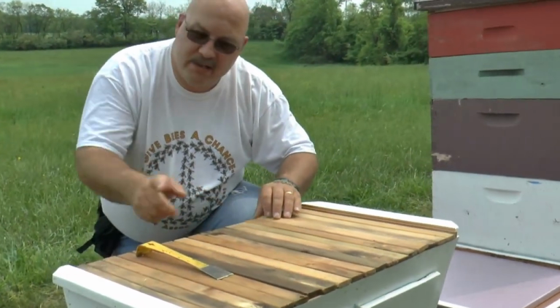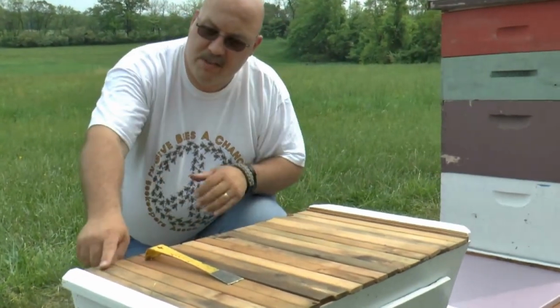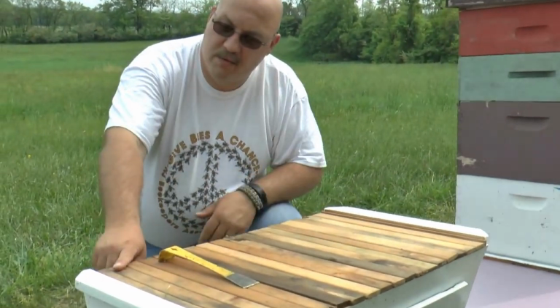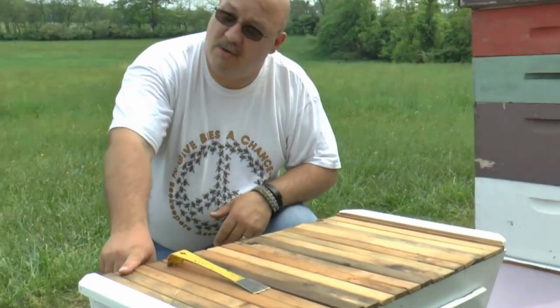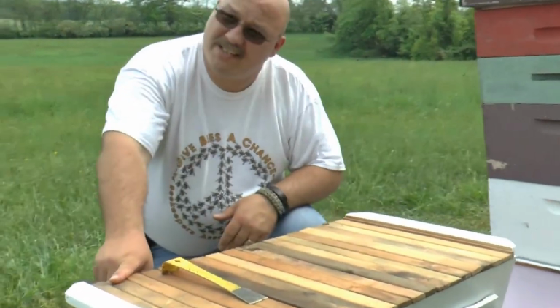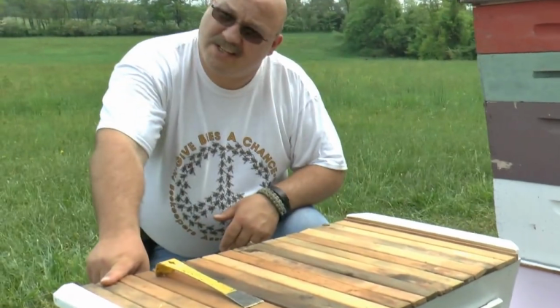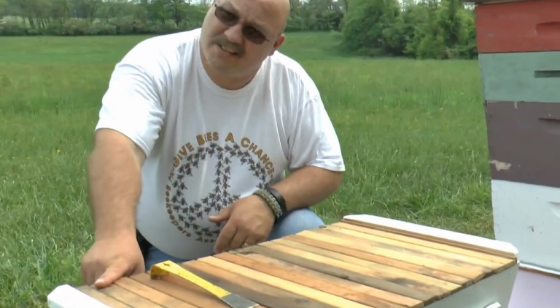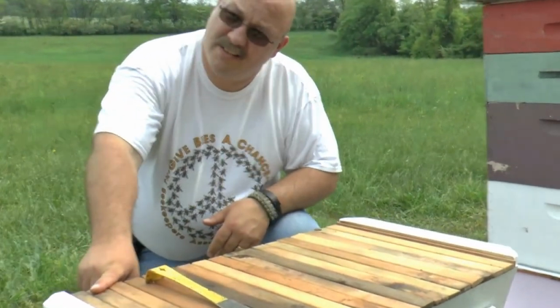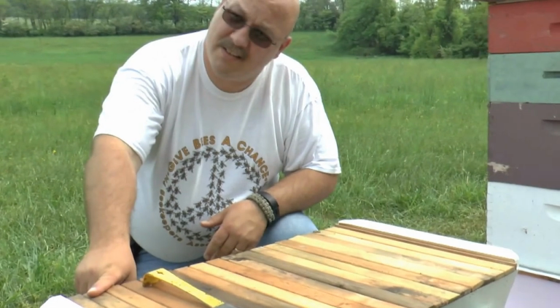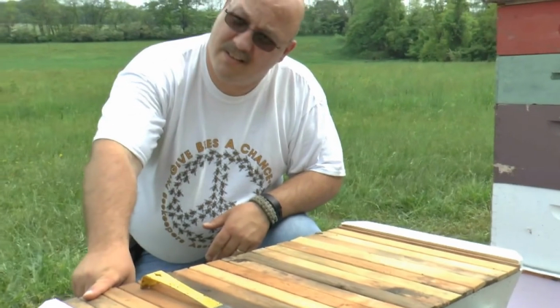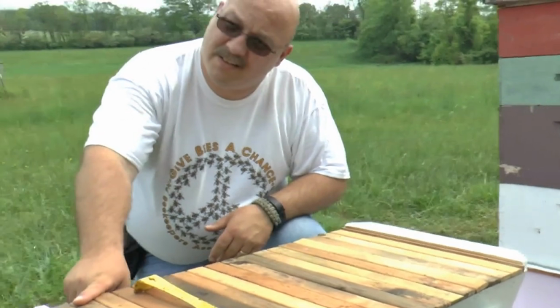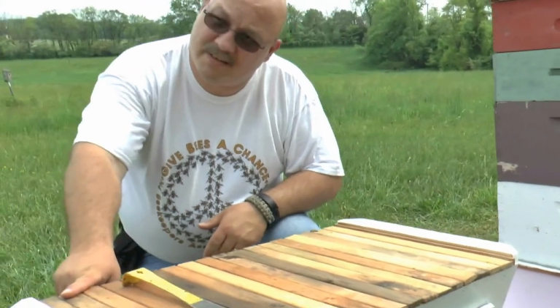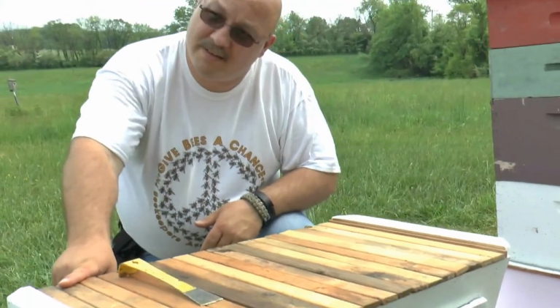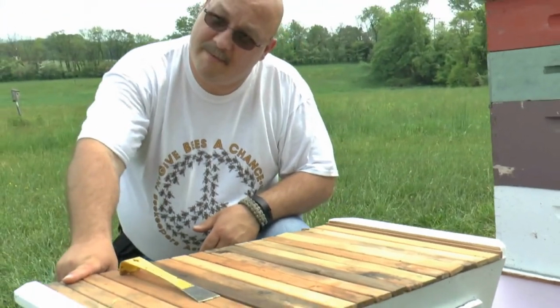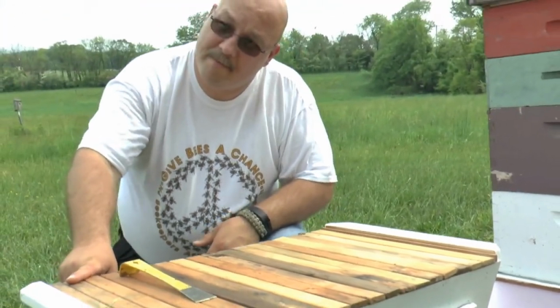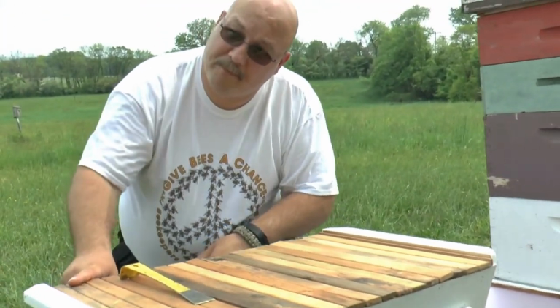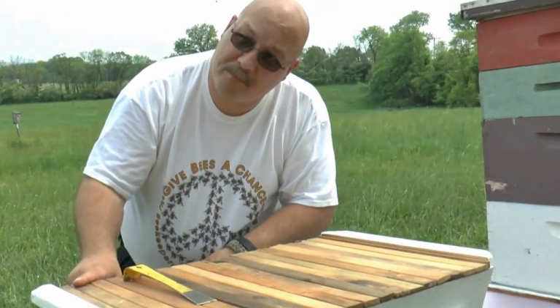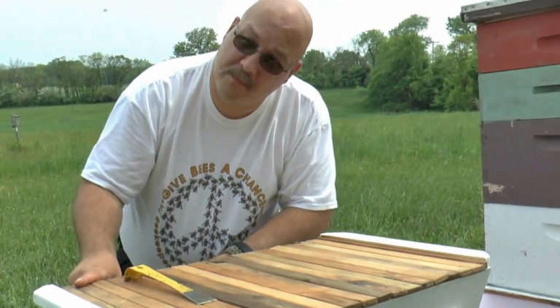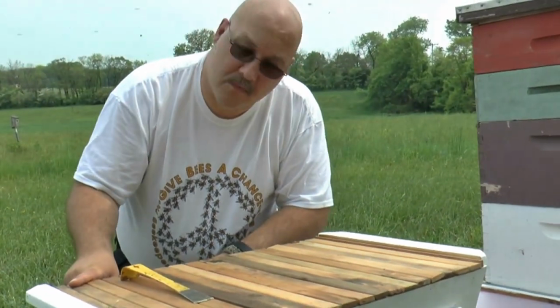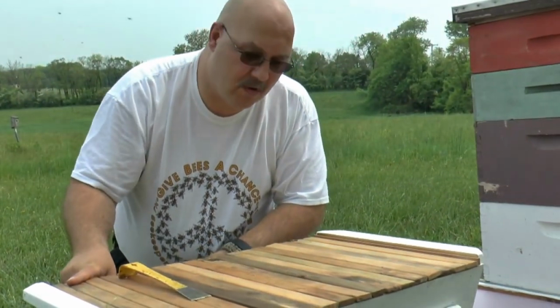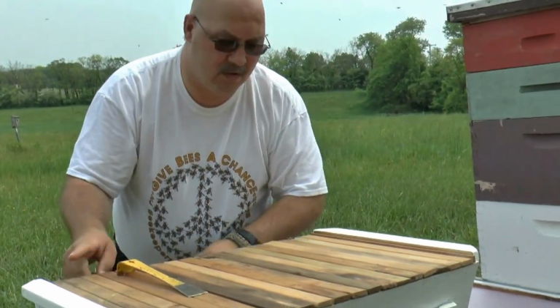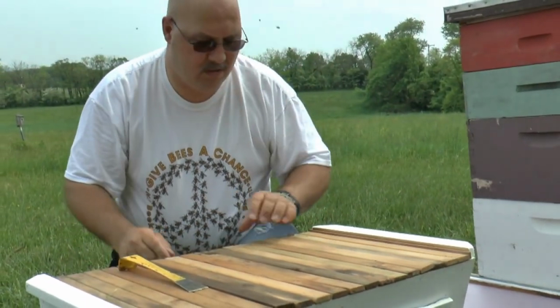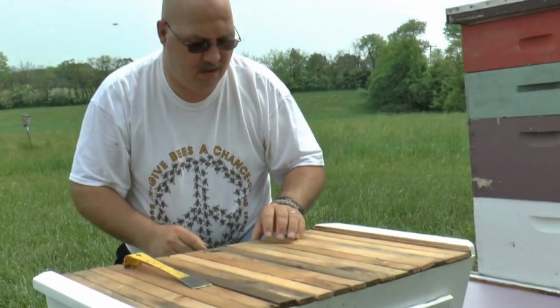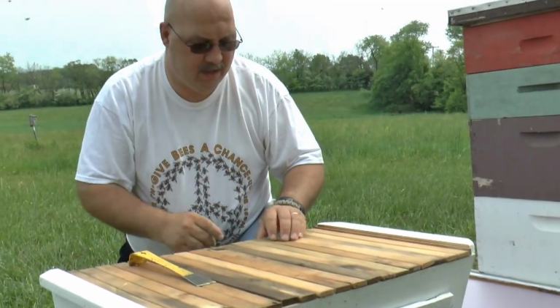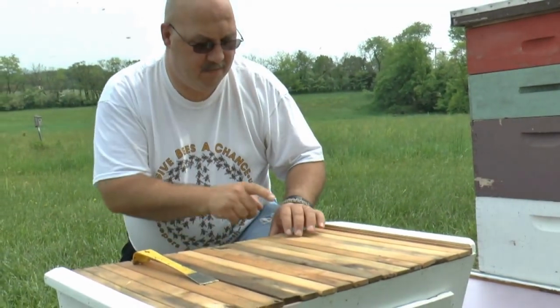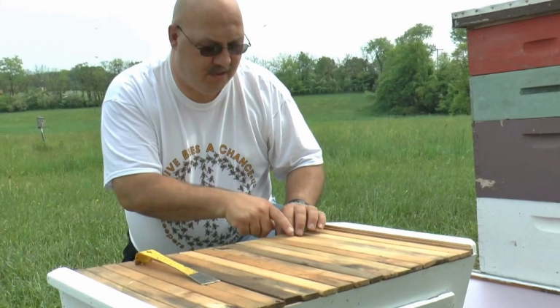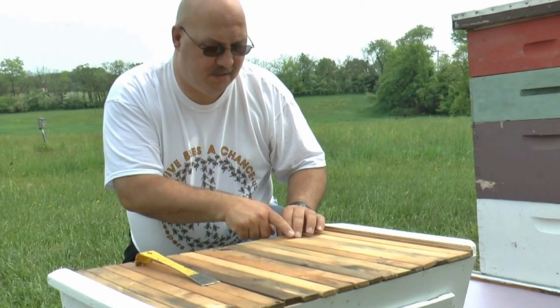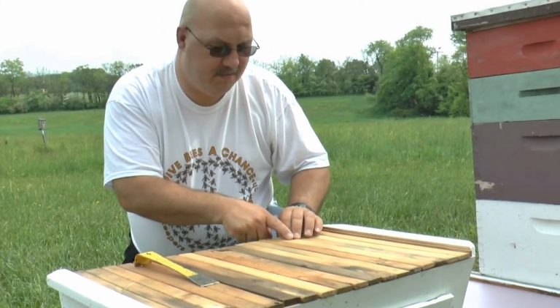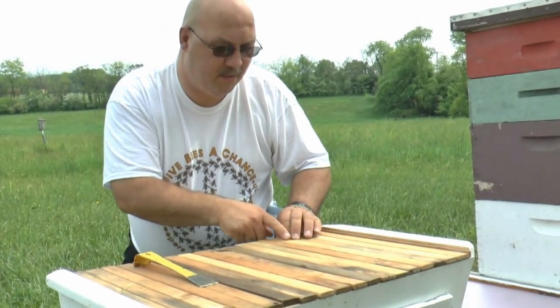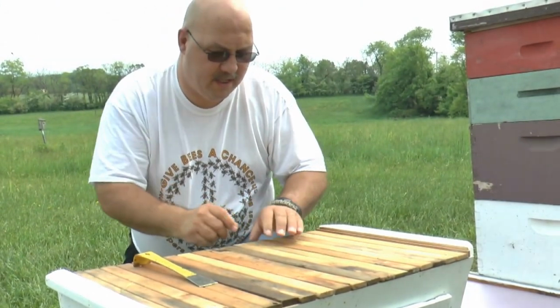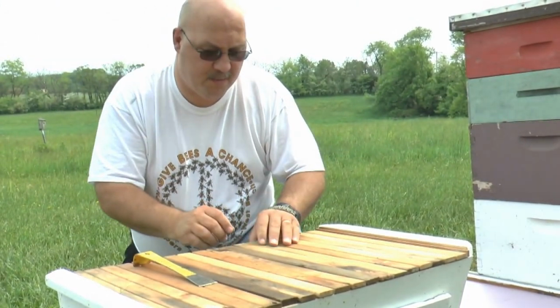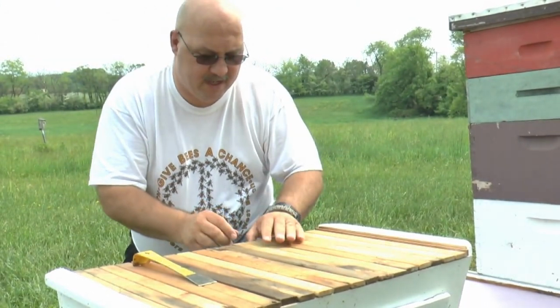Didn't we start with comb down this end? We did. And then I alternated — I put some empties in hoping that they would draw some. And they did. So this was an empty, the one that I just pulled out.